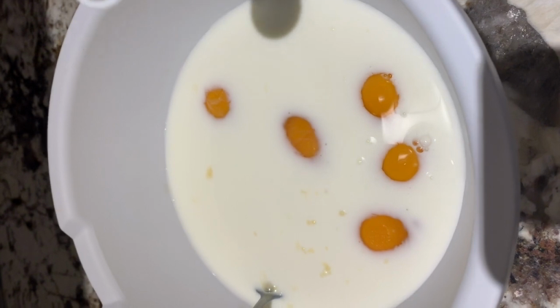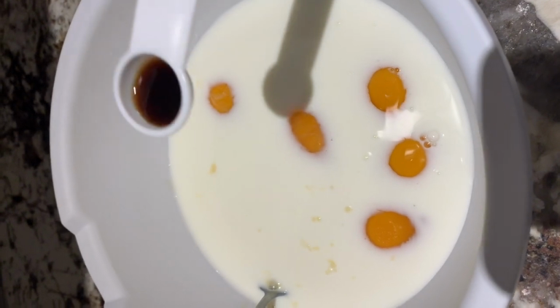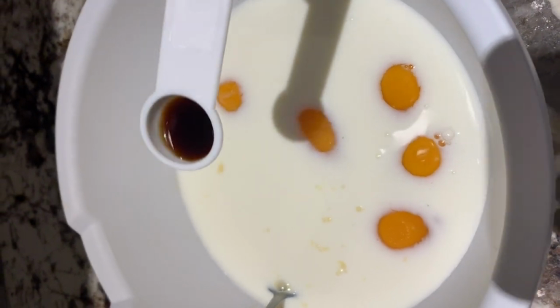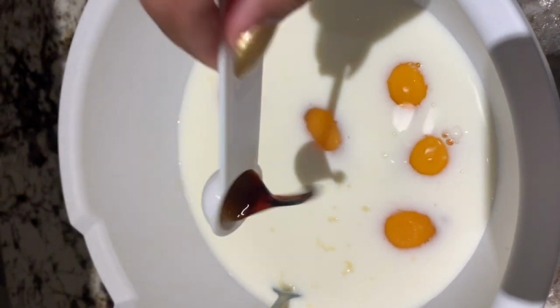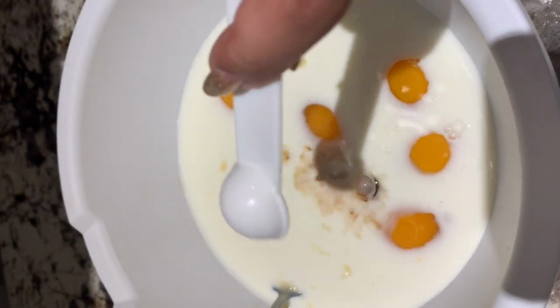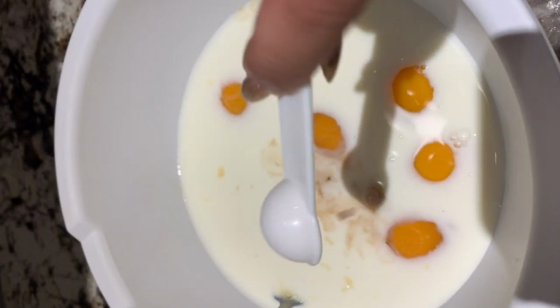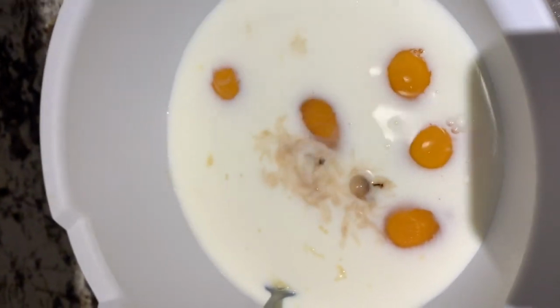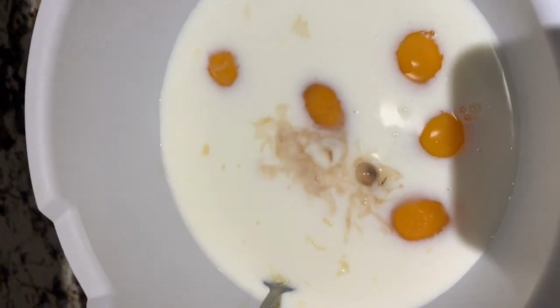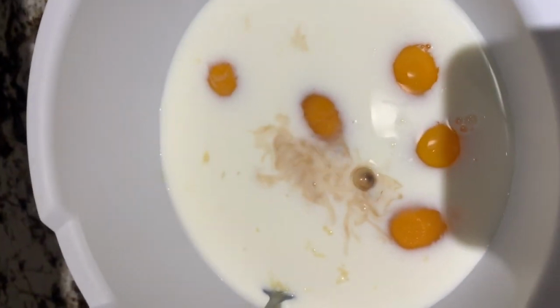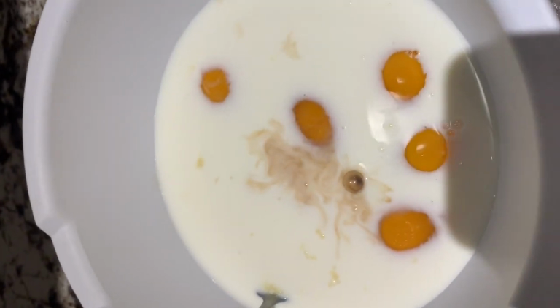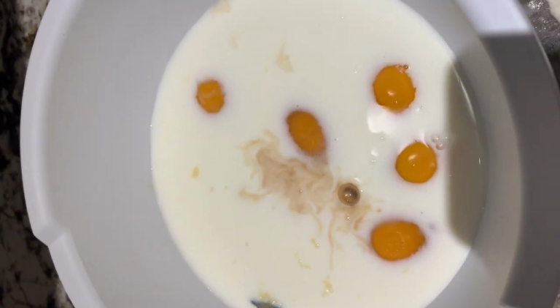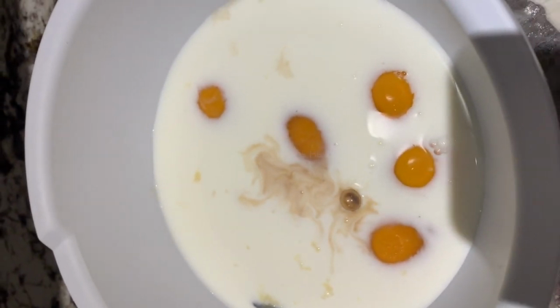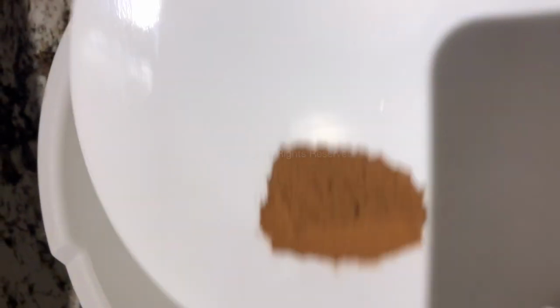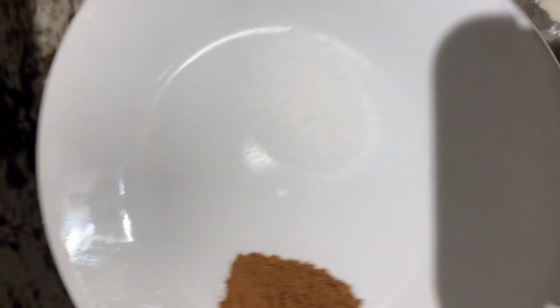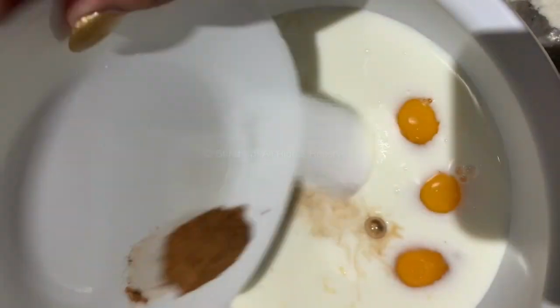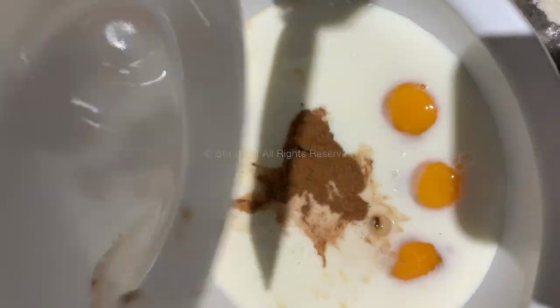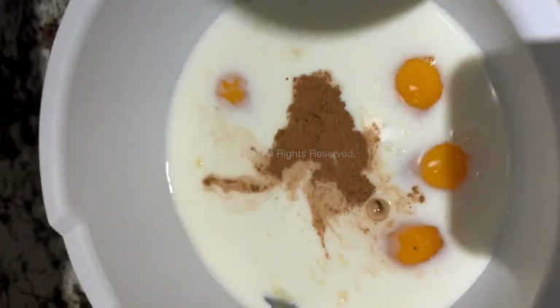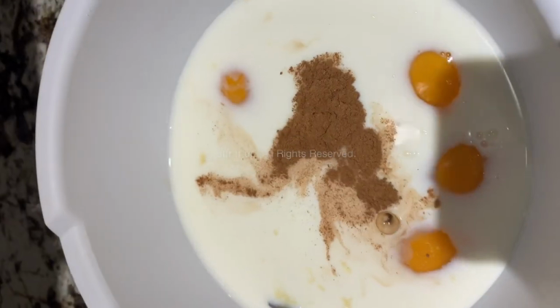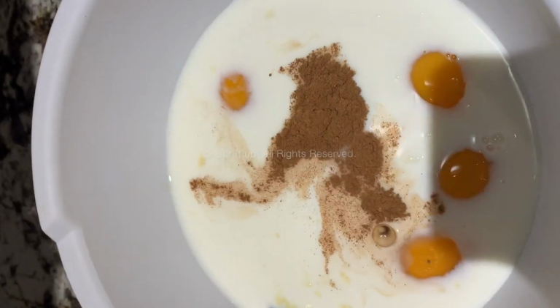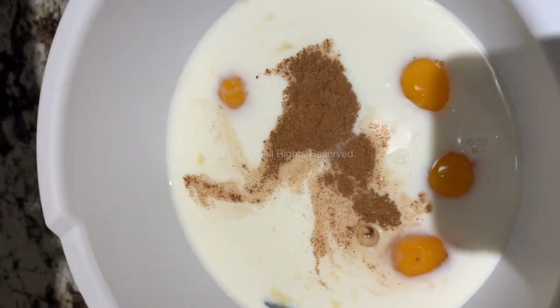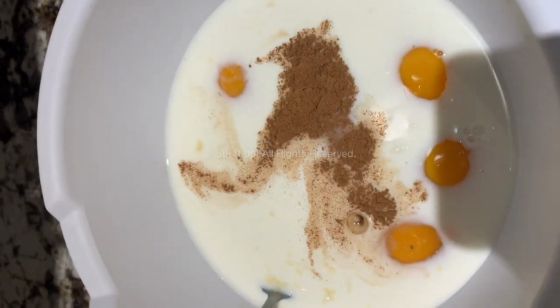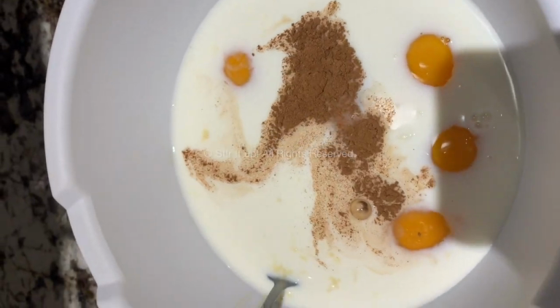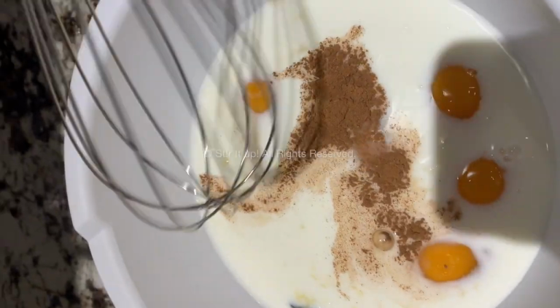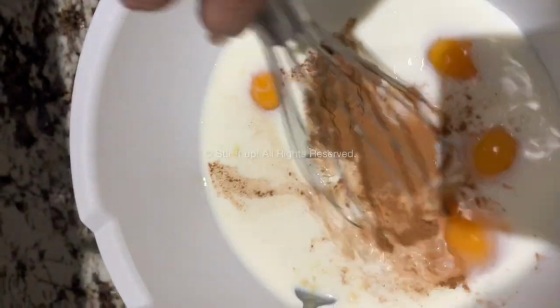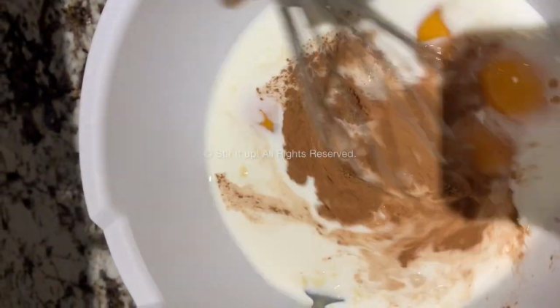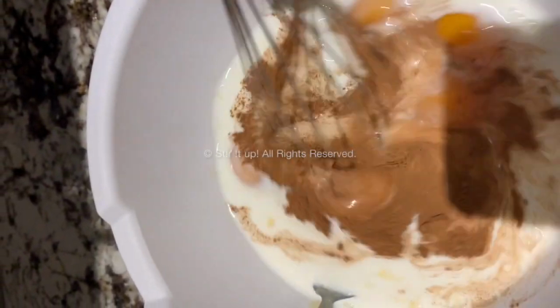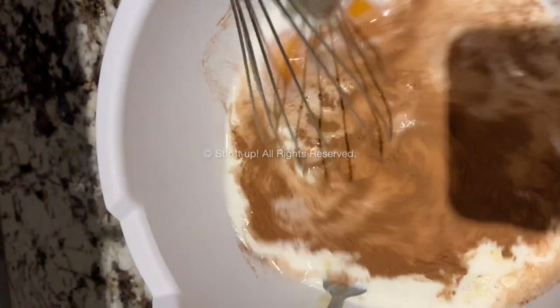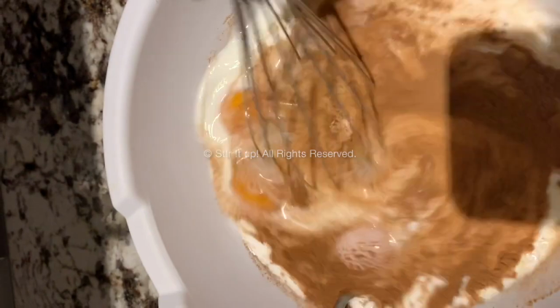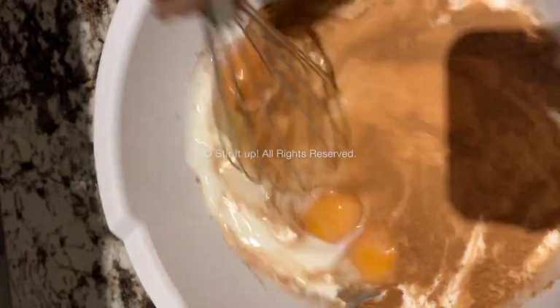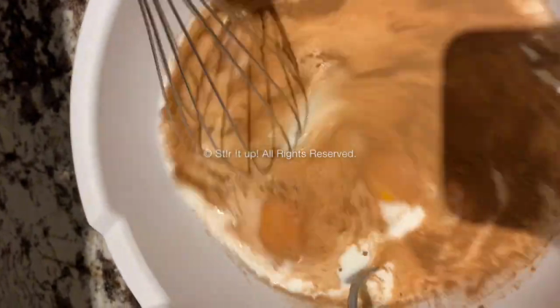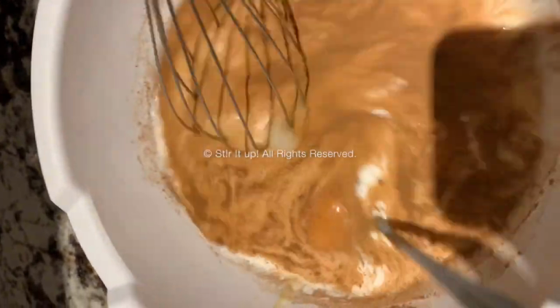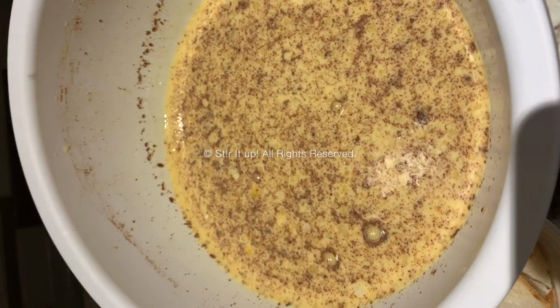First, take your milk and add the eggs to it along with the vanilla, the cinnamon, the salt, and whisk it all together. Then add the condensed milk in there at the very end.